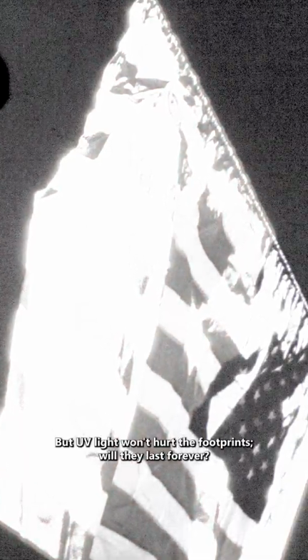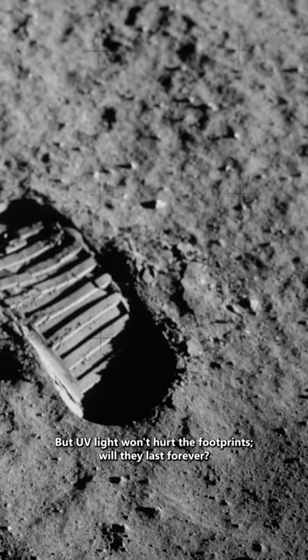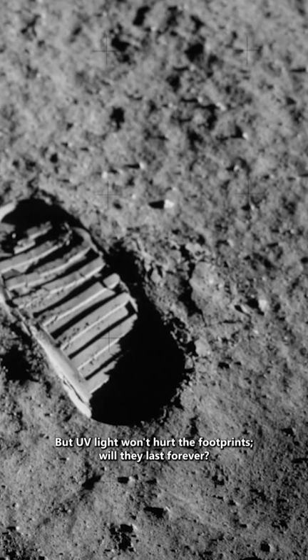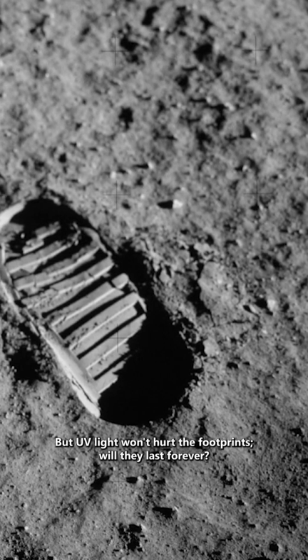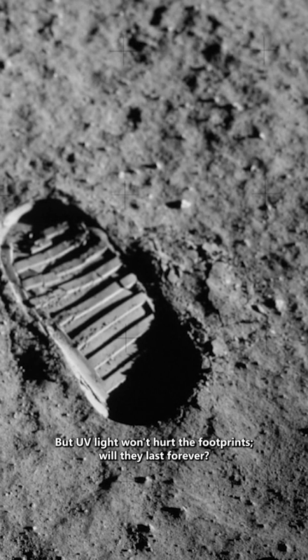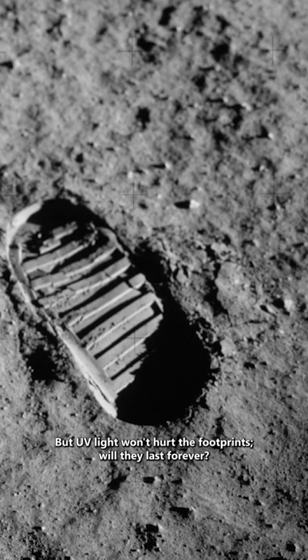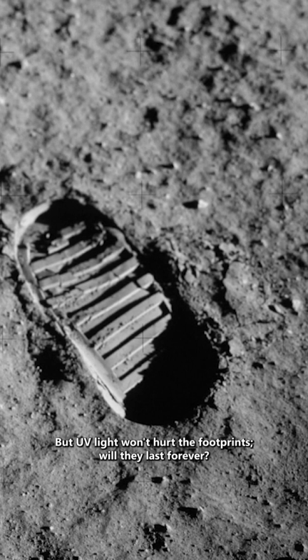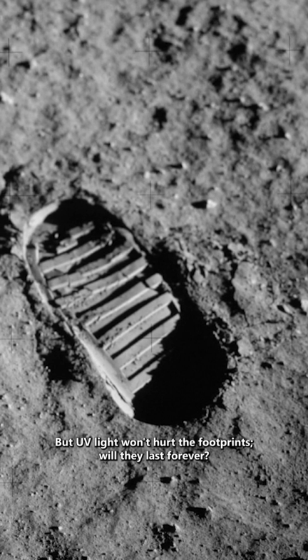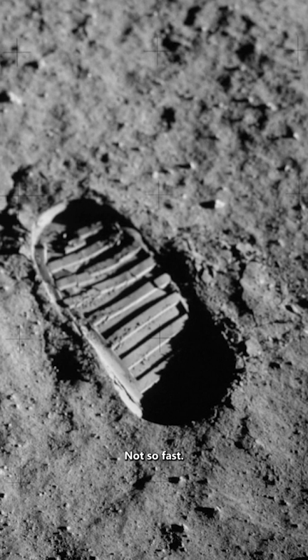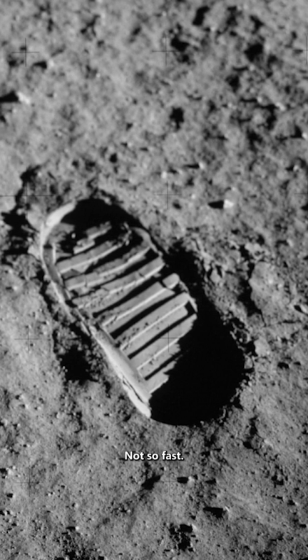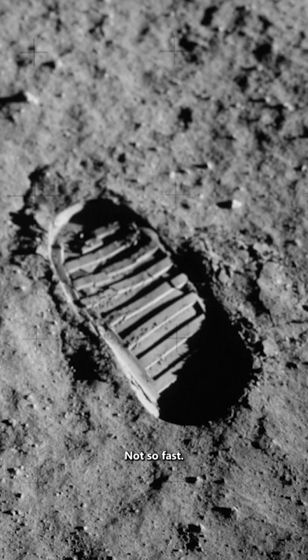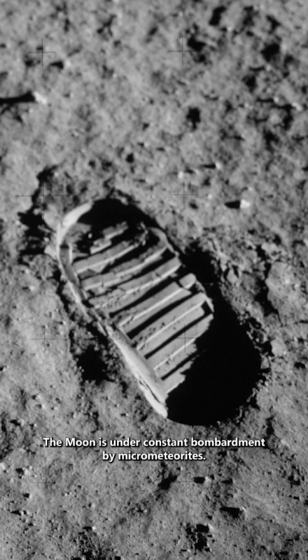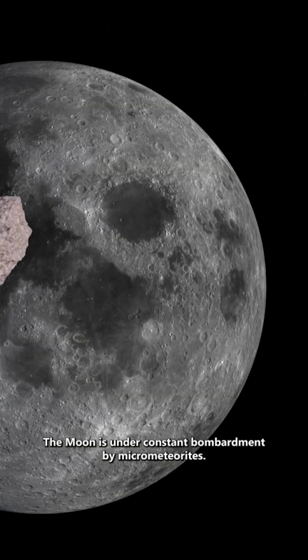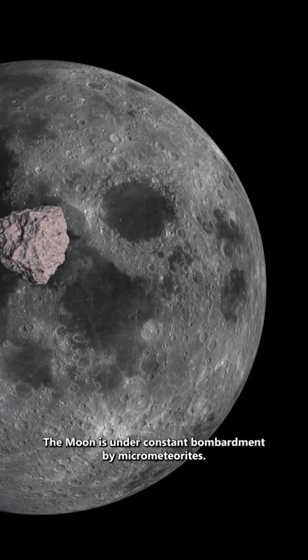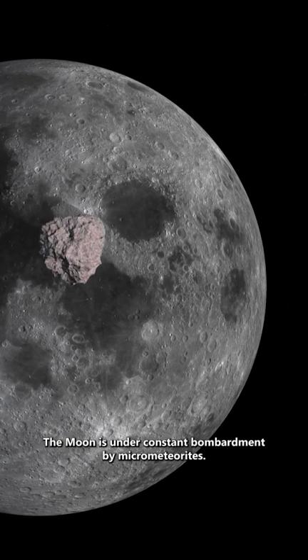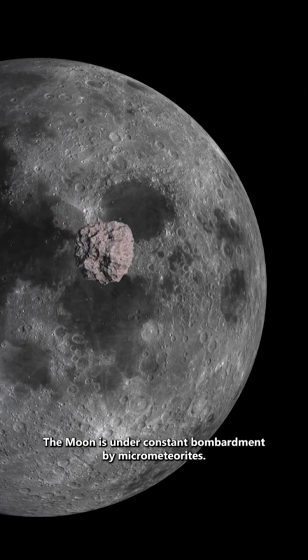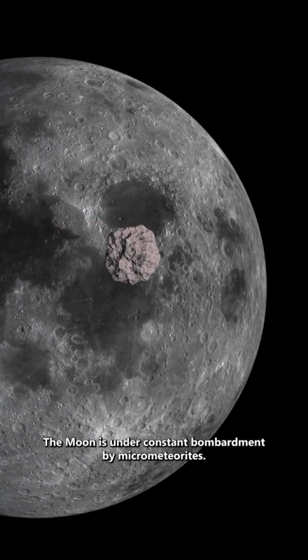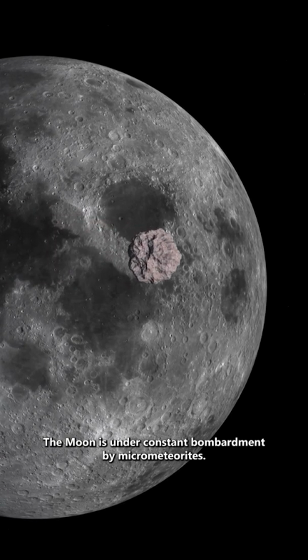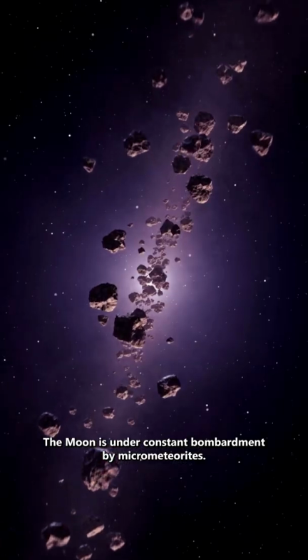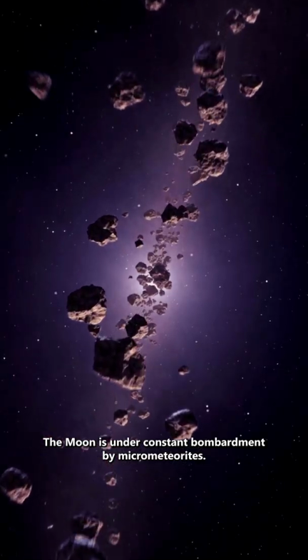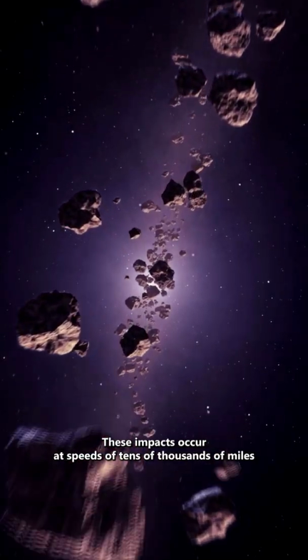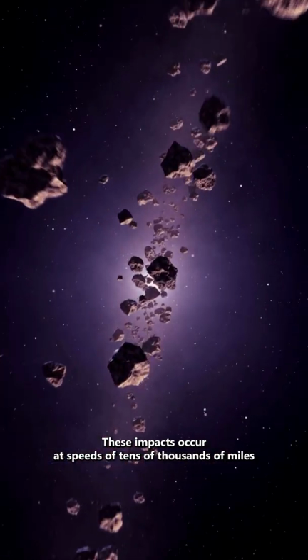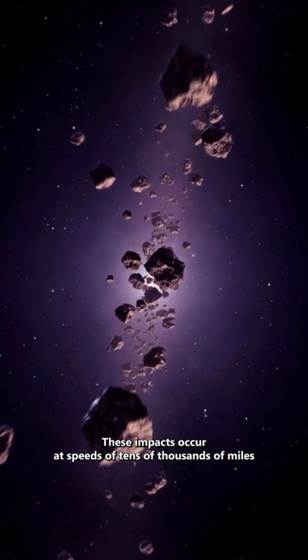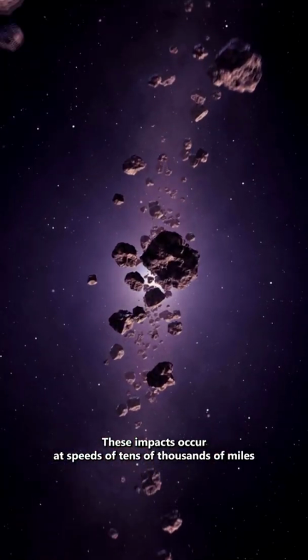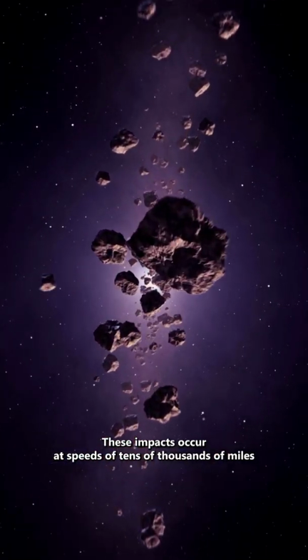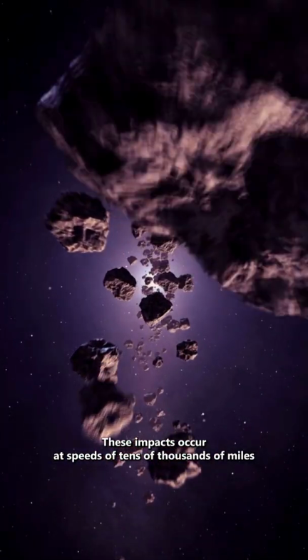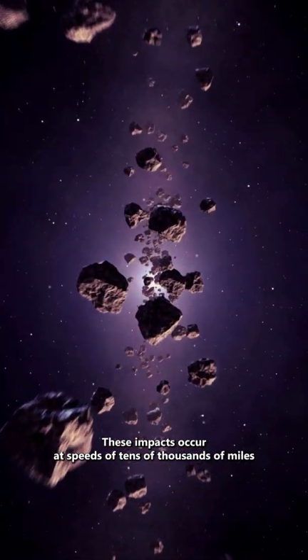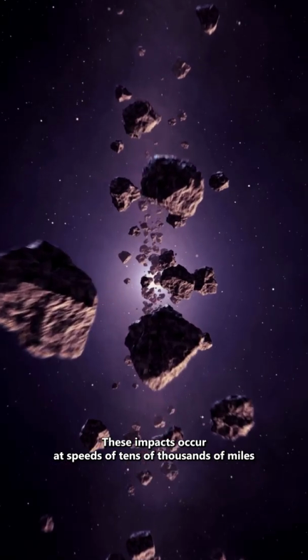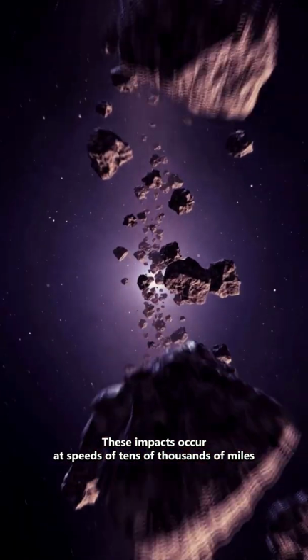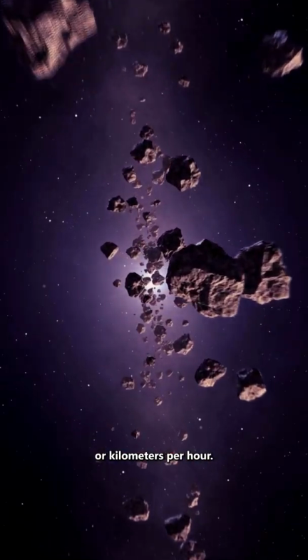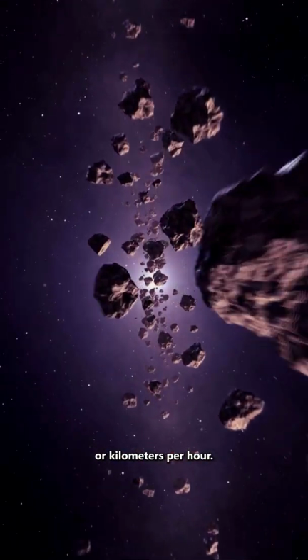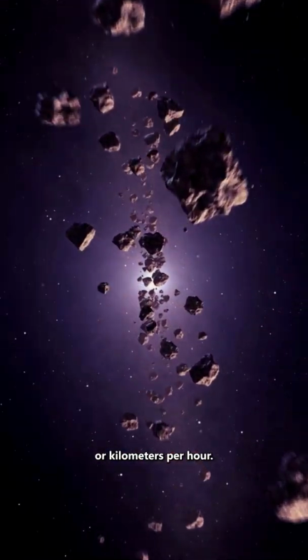But UV light won't hurt the footprints. Will they last forever? Not so fast. The moon is under constant bombardment by micrometeorites. These impacts occur at speeds of tens of thousands of miles or kilometers per hour.